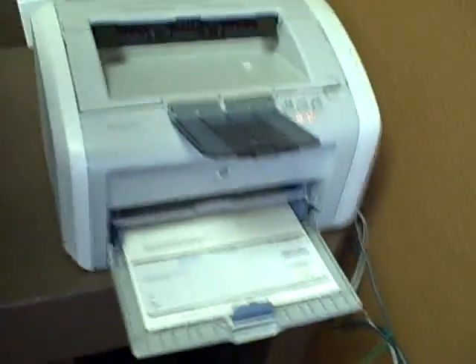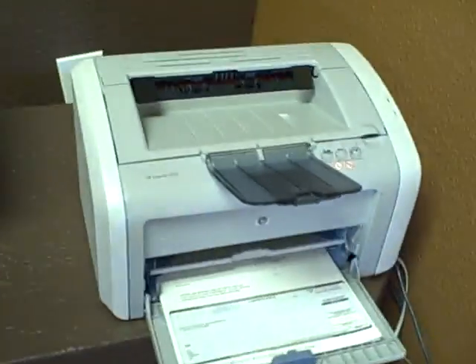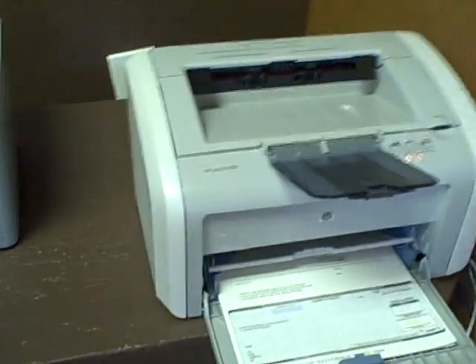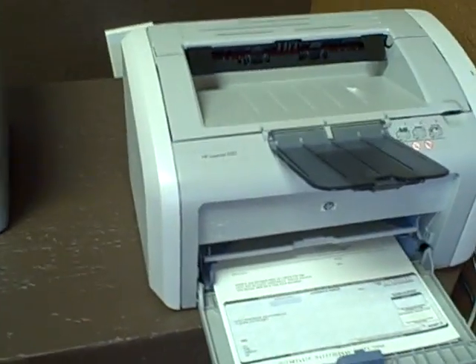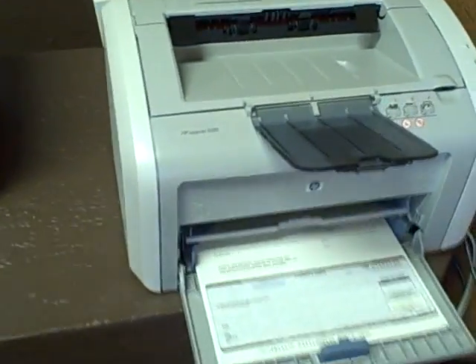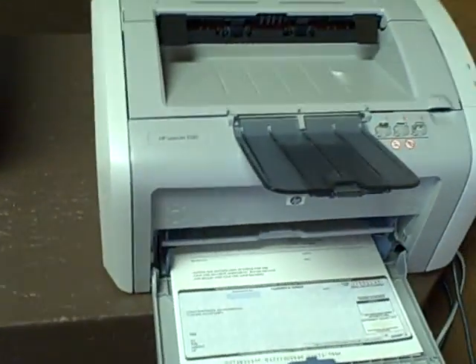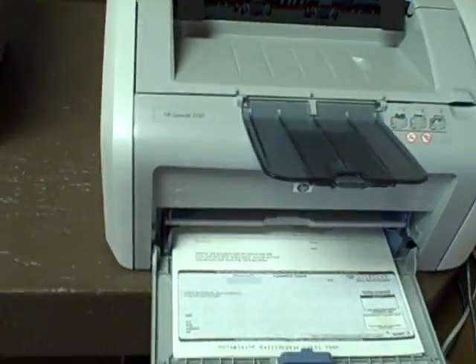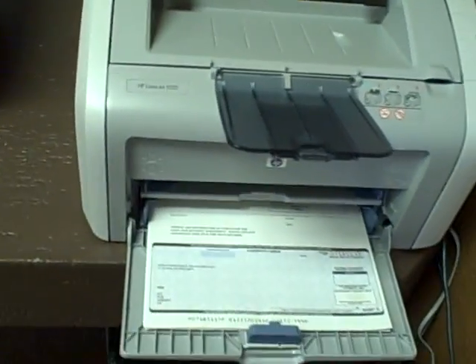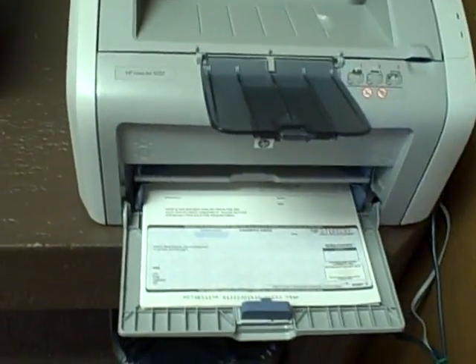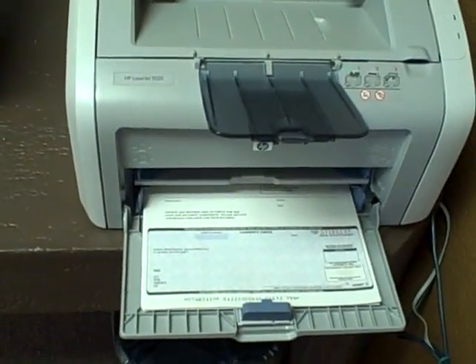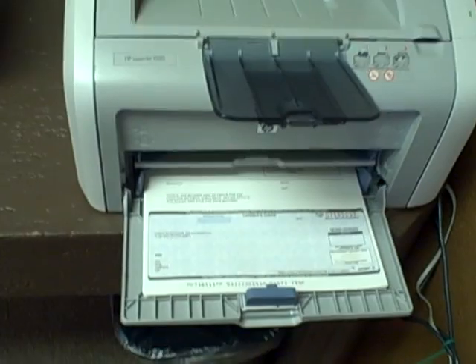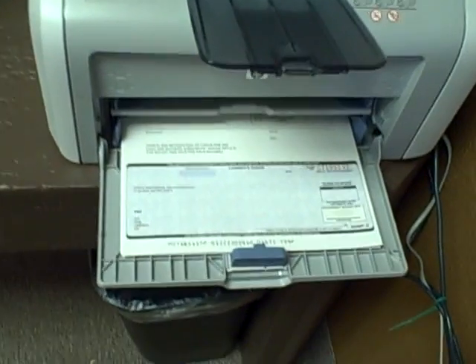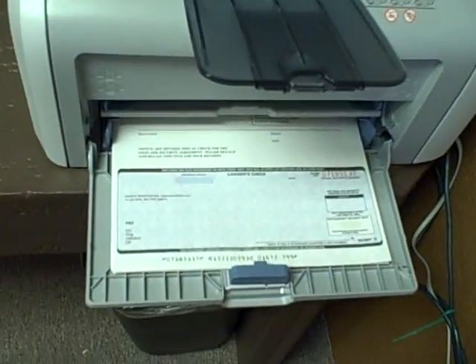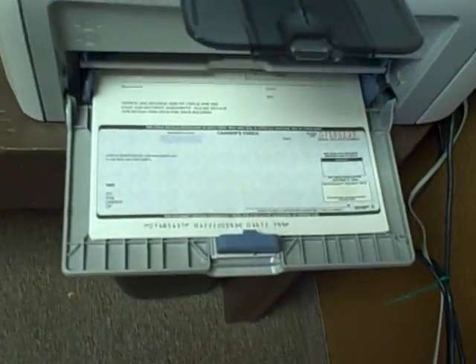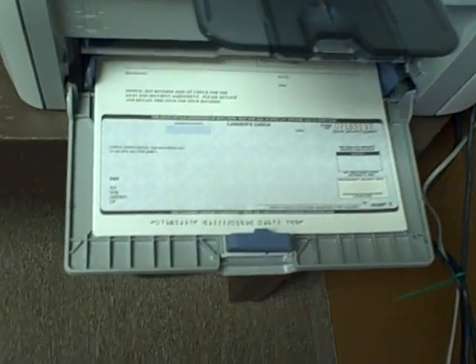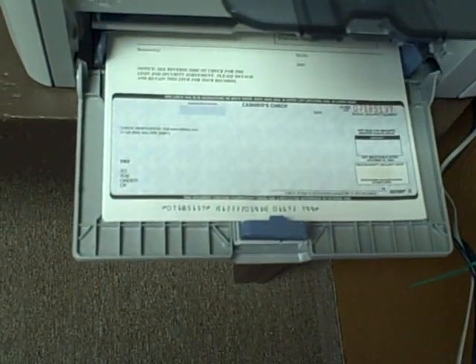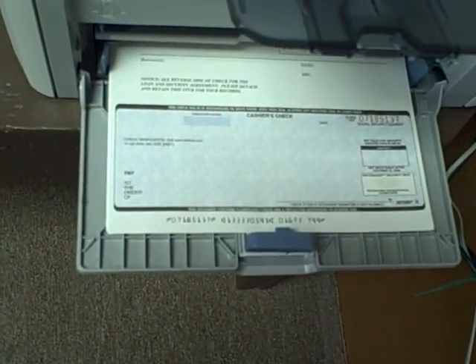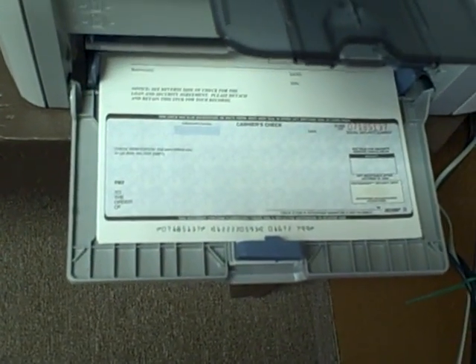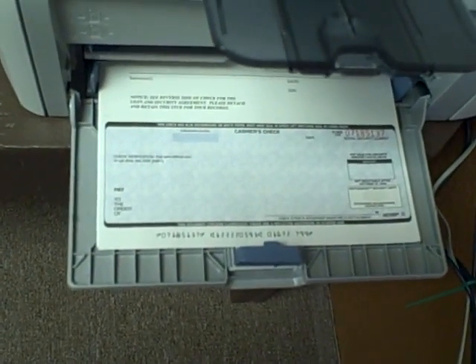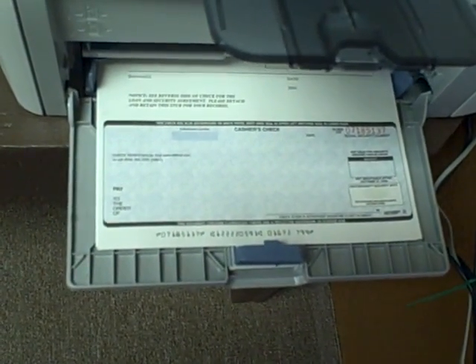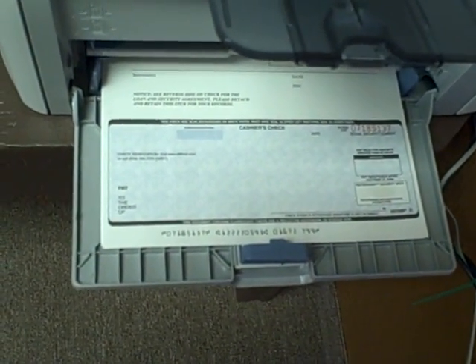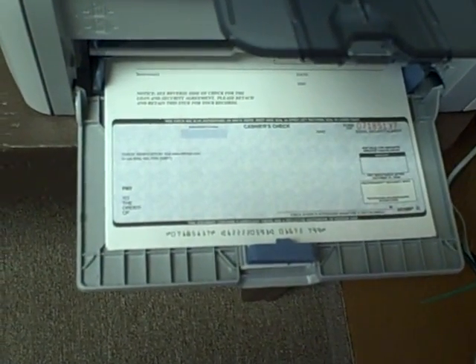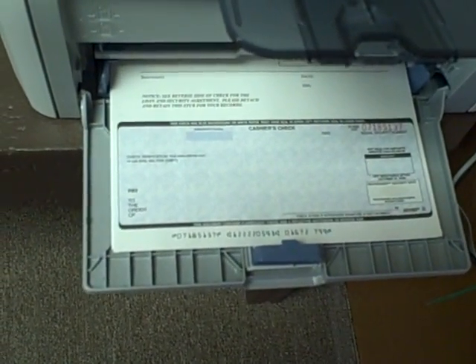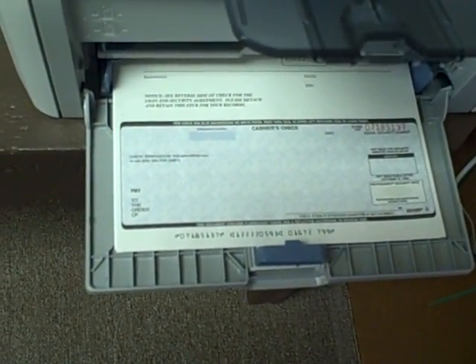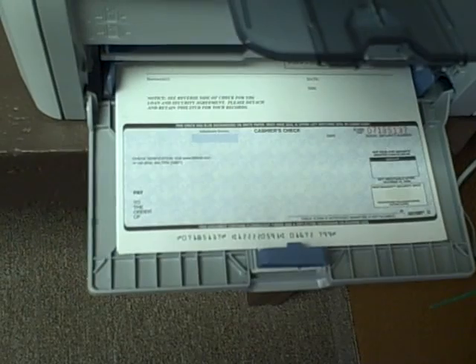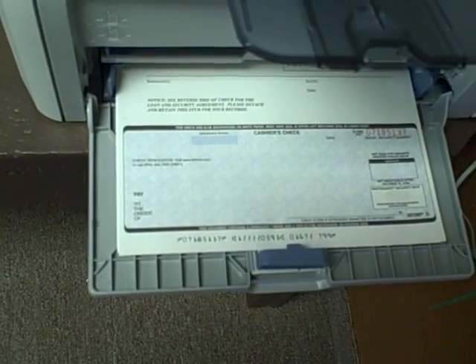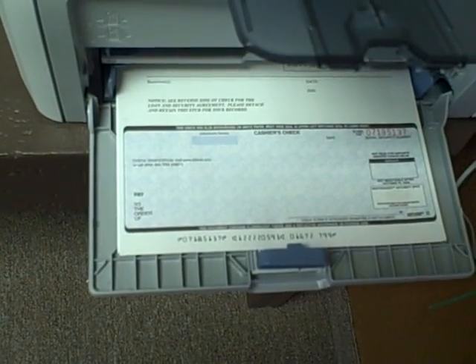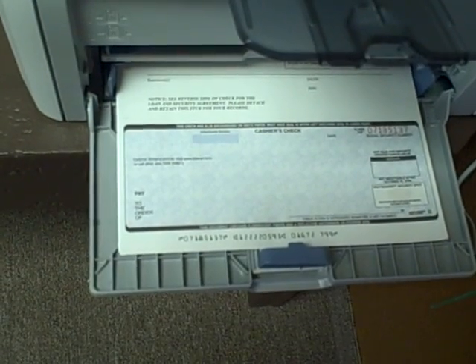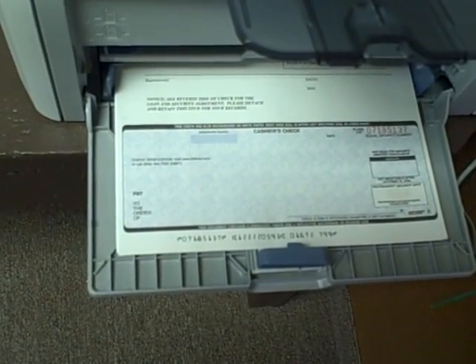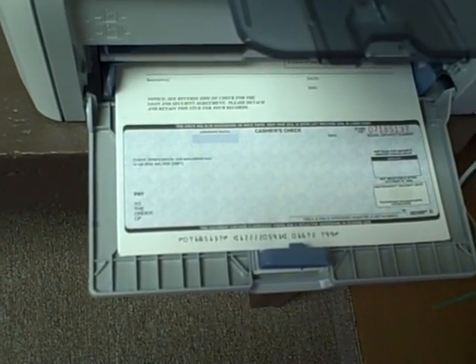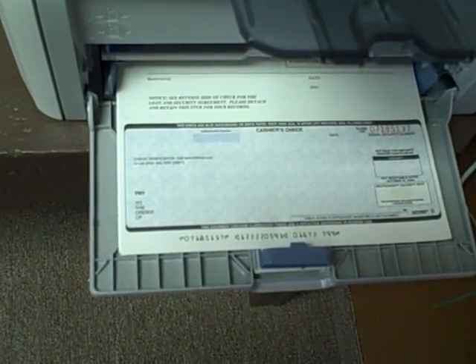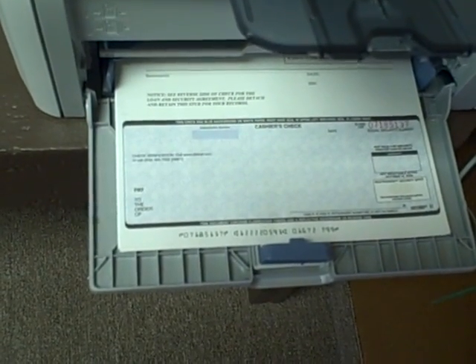Once we hit print — the portion where the money amount should be written on is facing you.